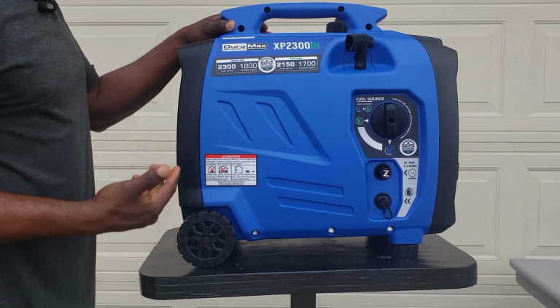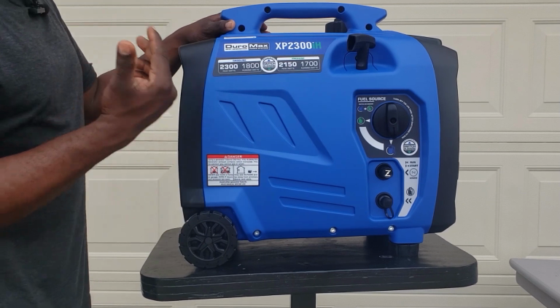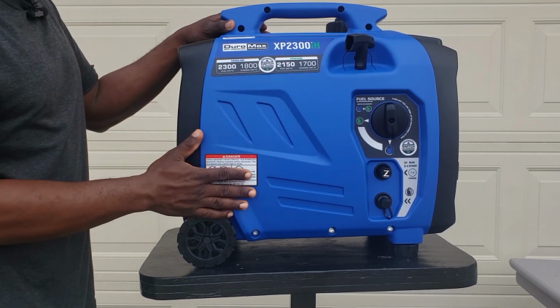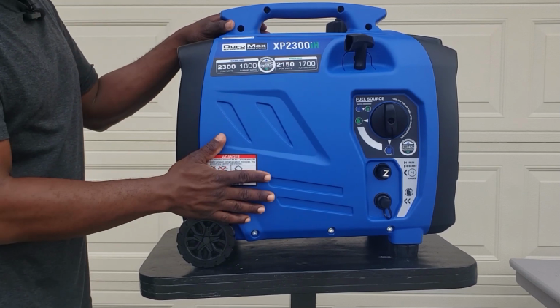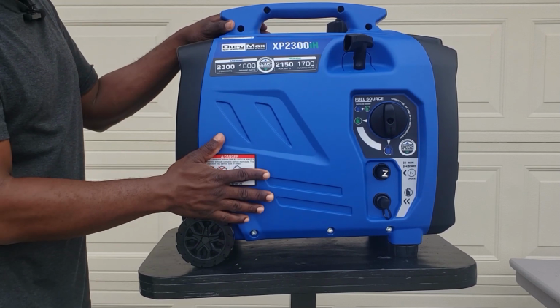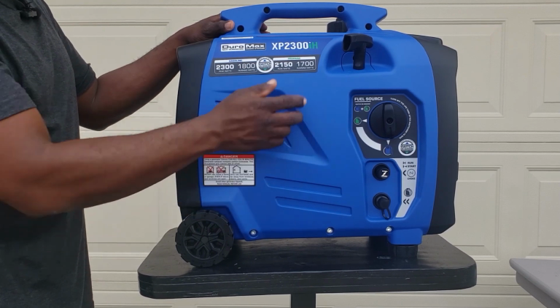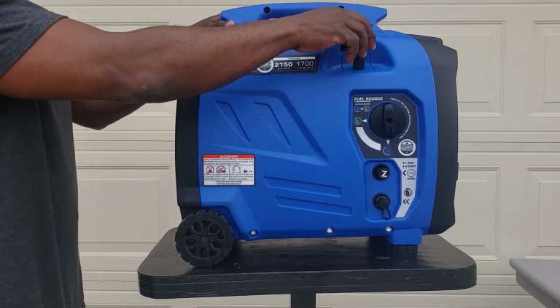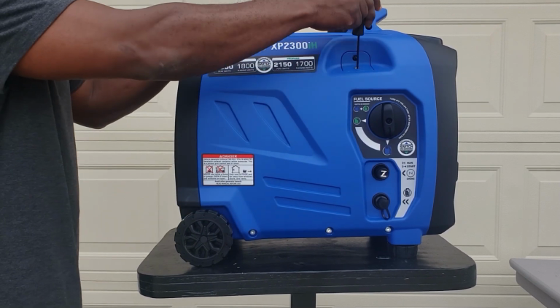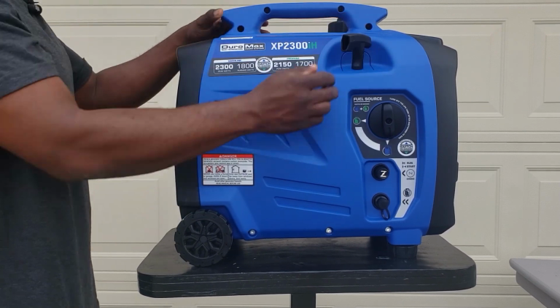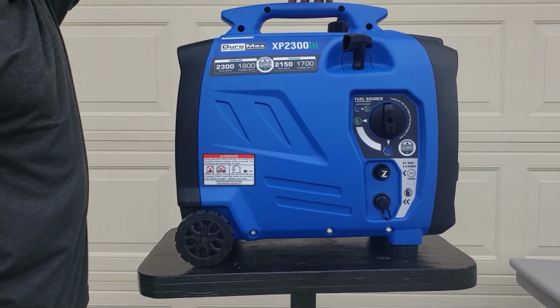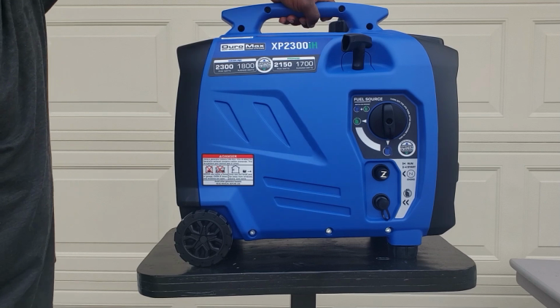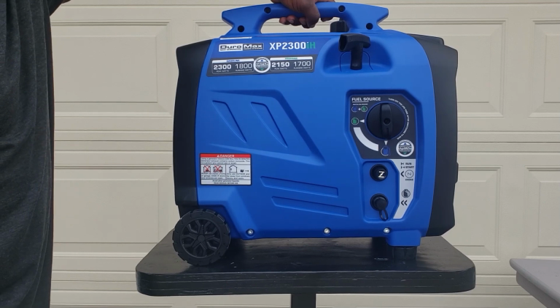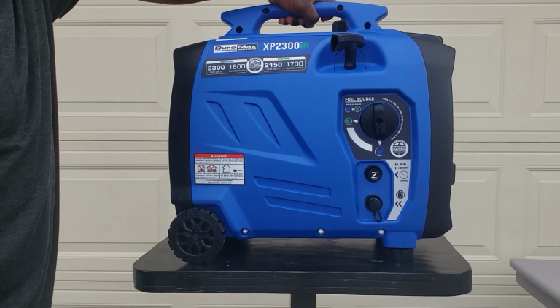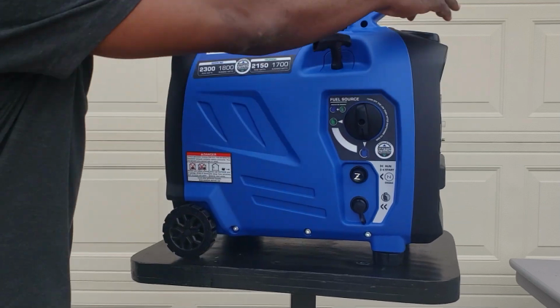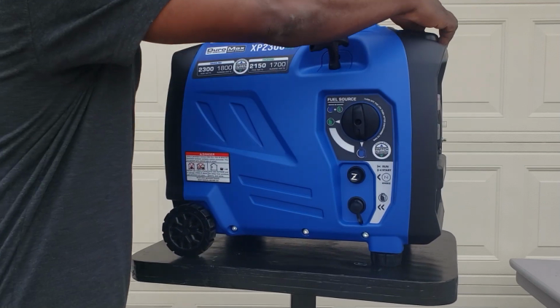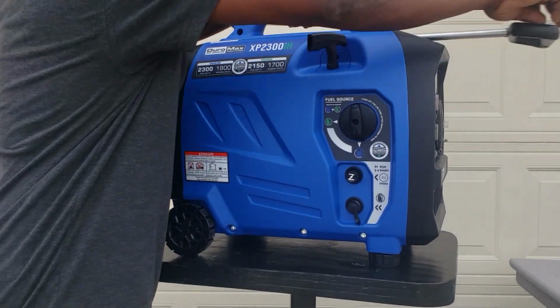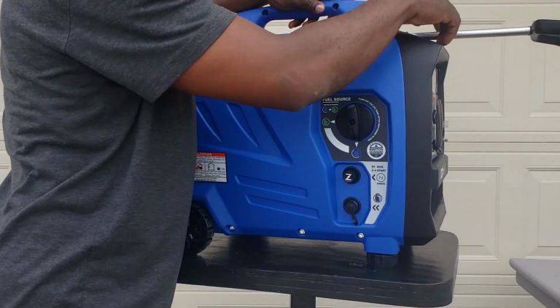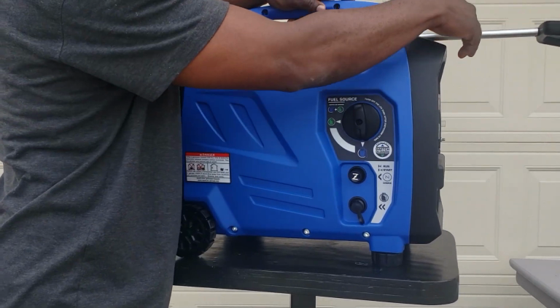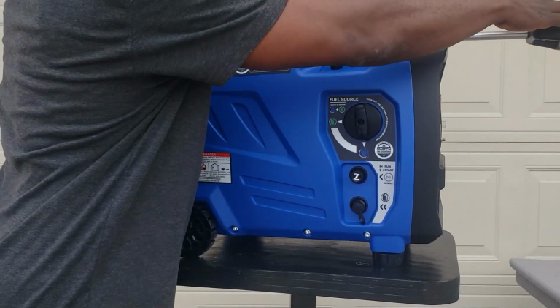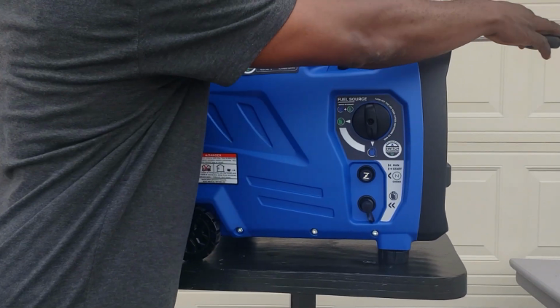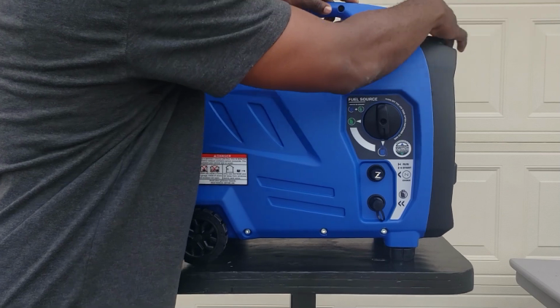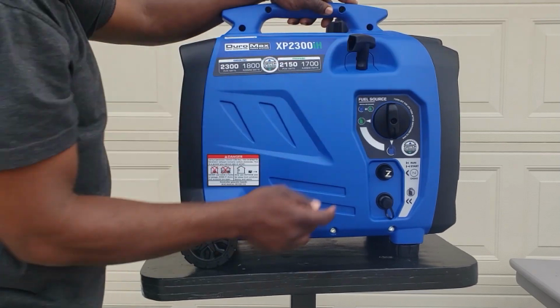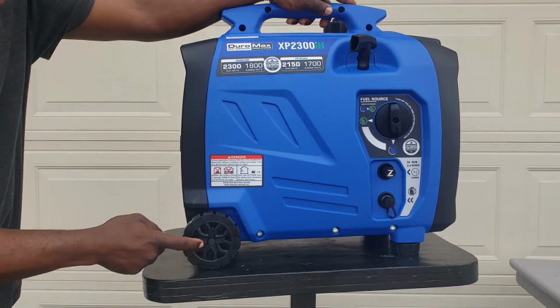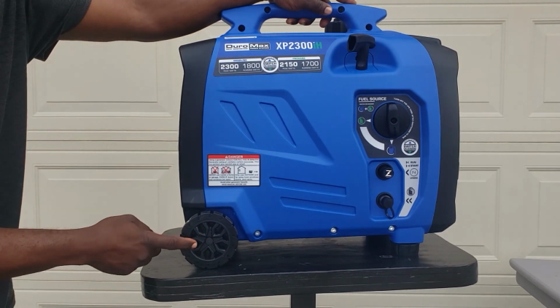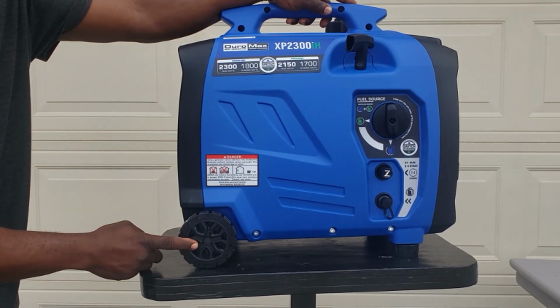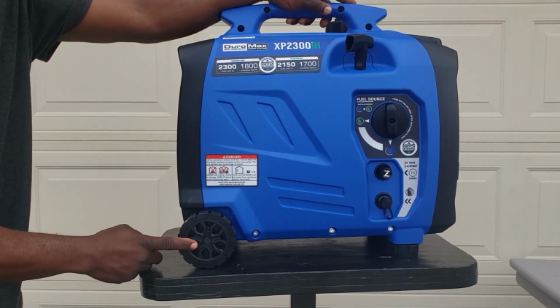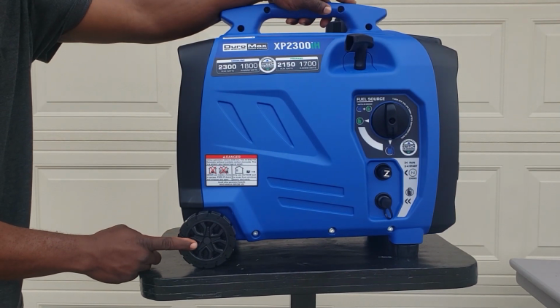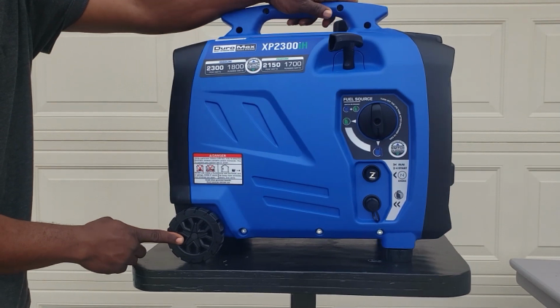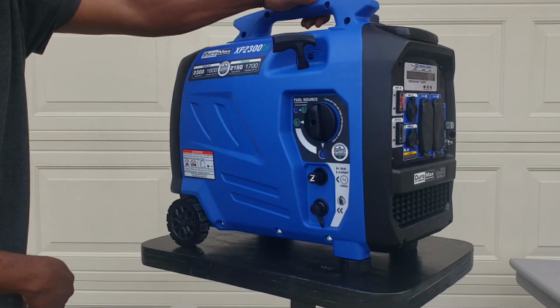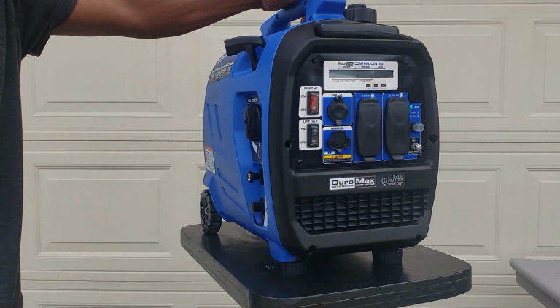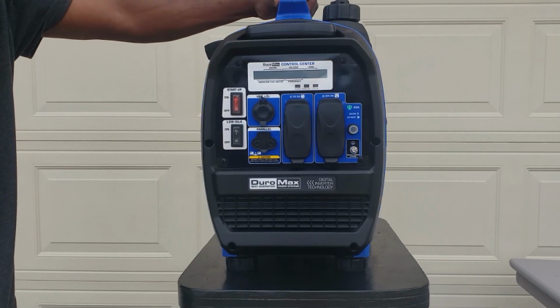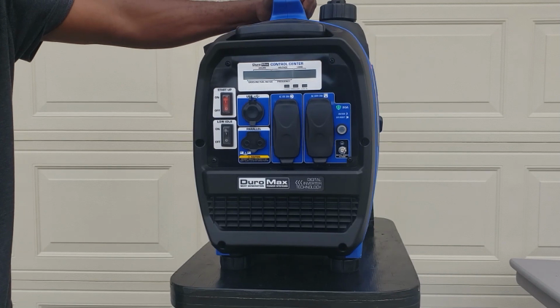It has a recoil starter. This generator does have a key start as well as pull start, with a nice big handle. You also have a telescoping handle in front because this generator comes with wheels.